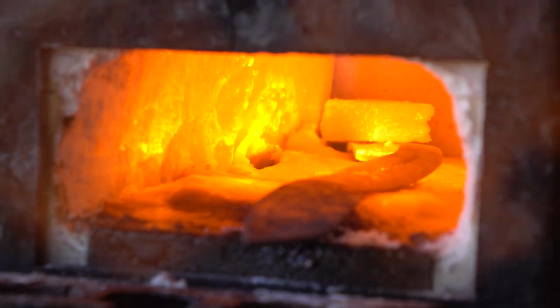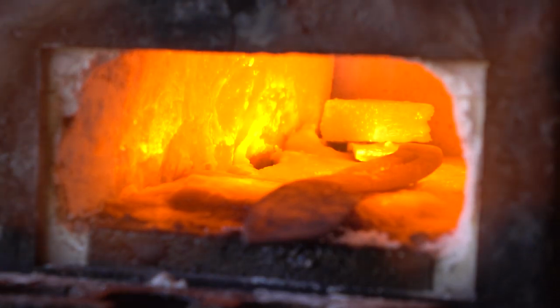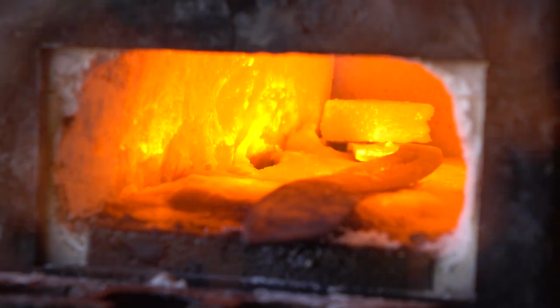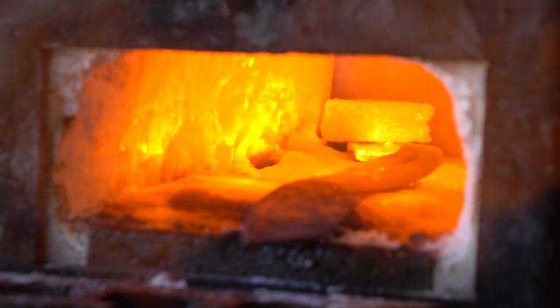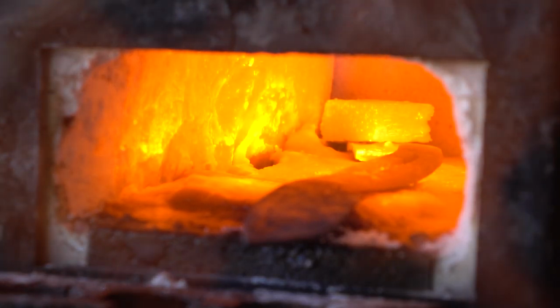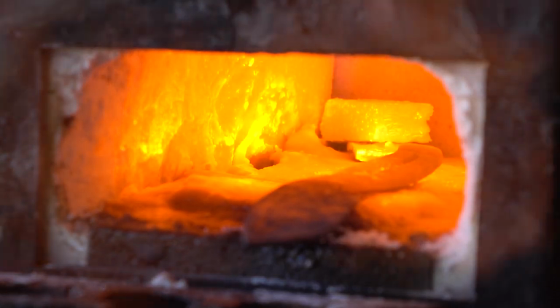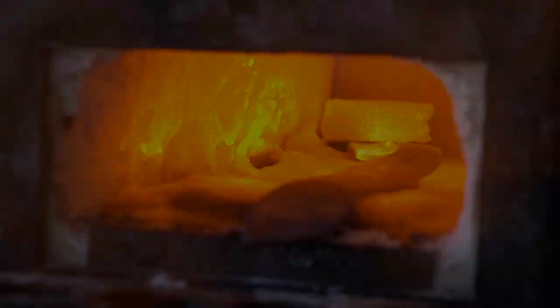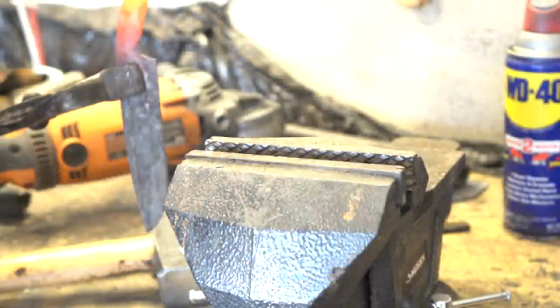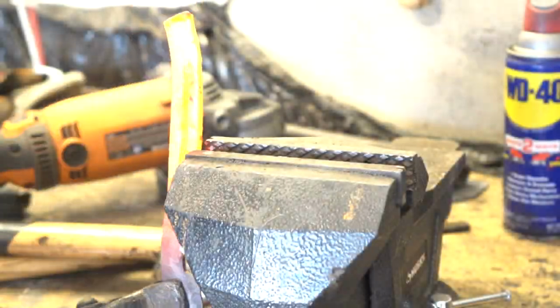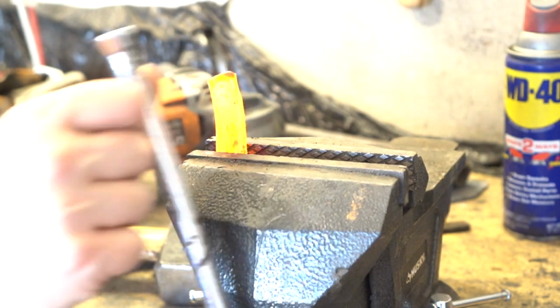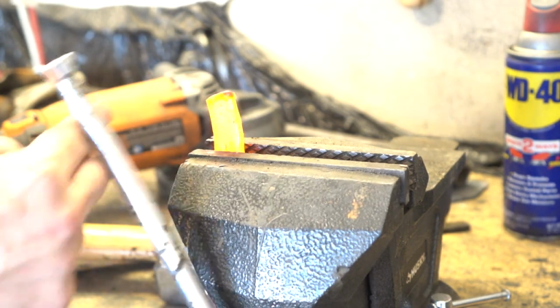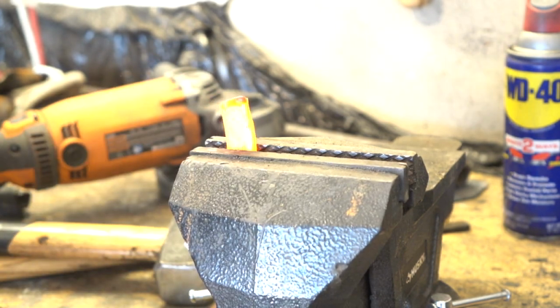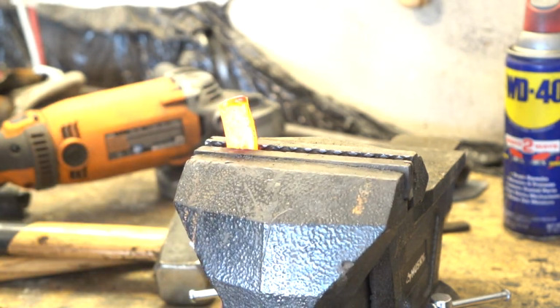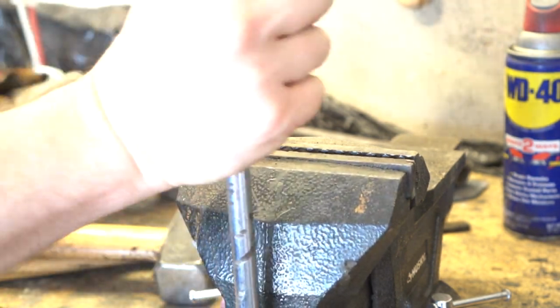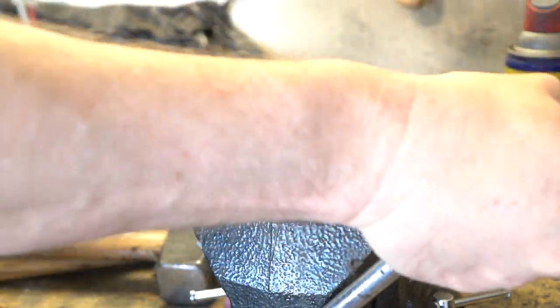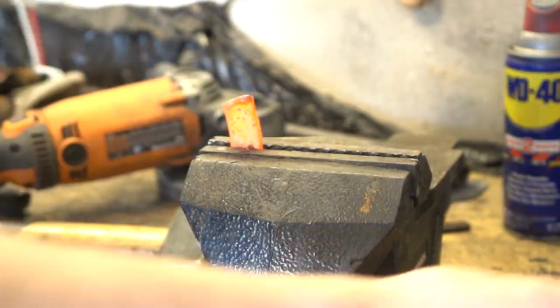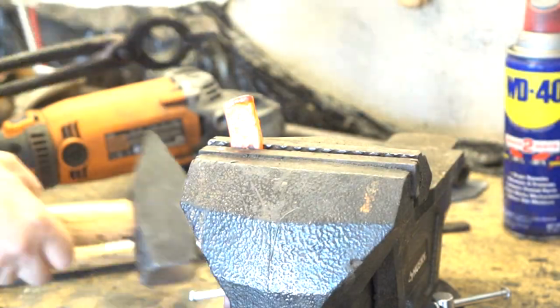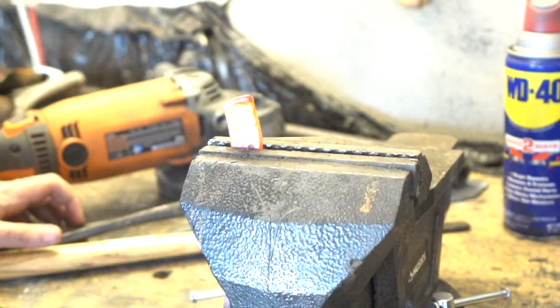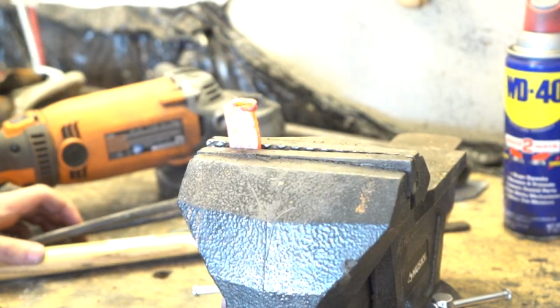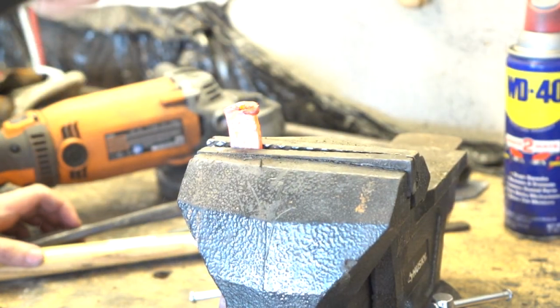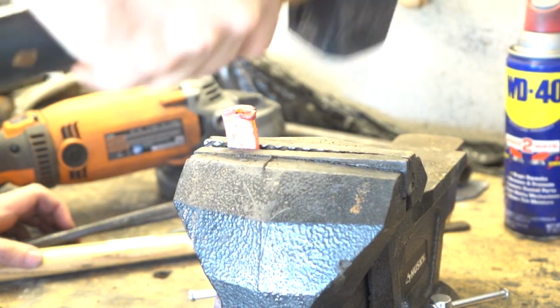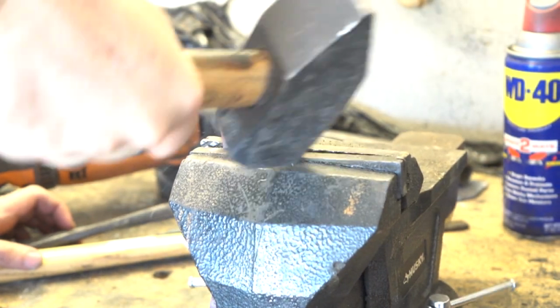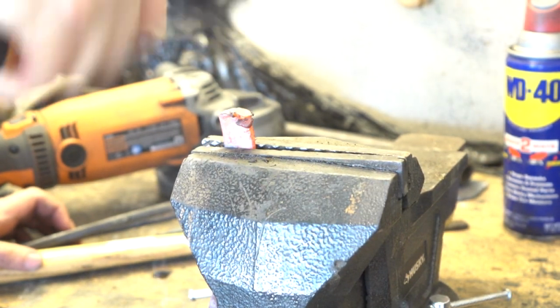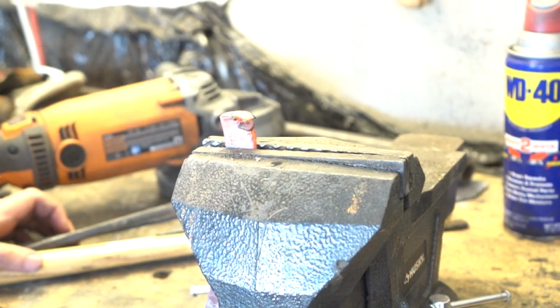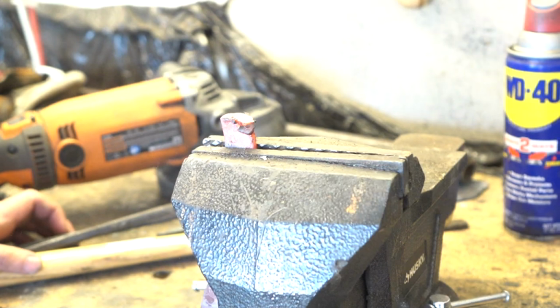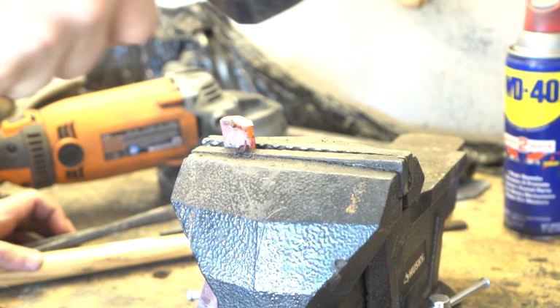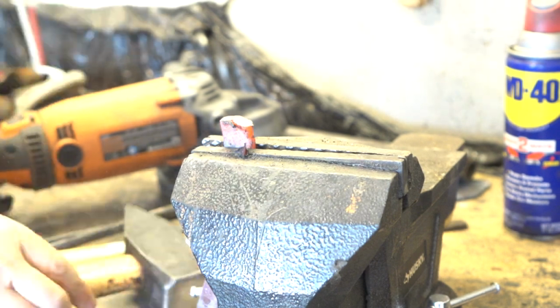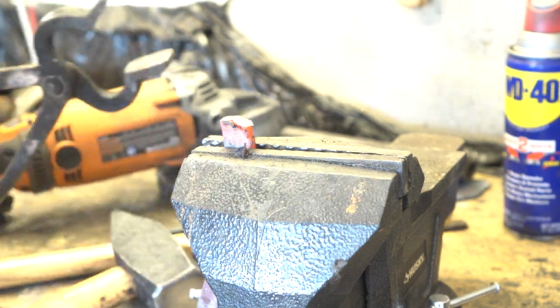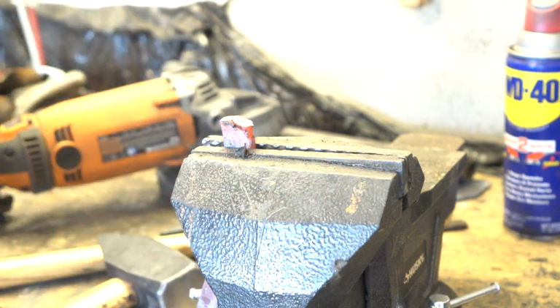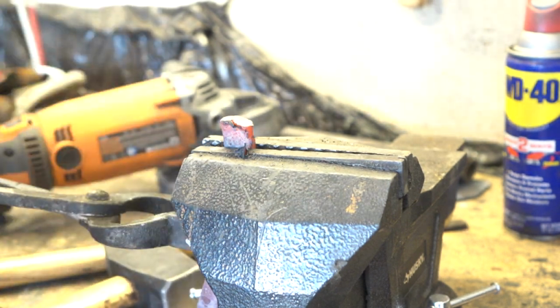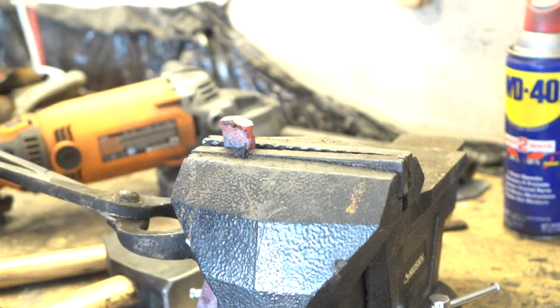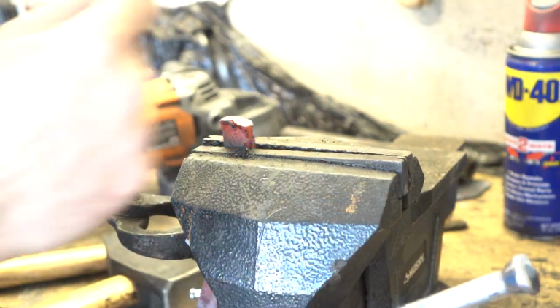Now for the handle. I wasn't sure whether to cut the handle to length or to try to hammer it down into a pommel swell. I think I'll try the latter.